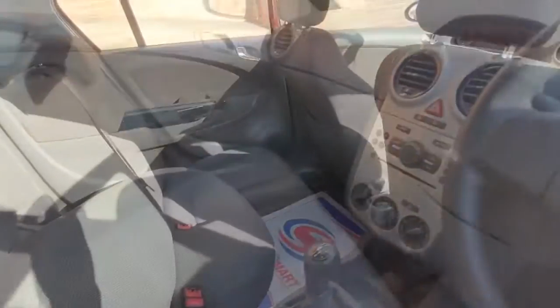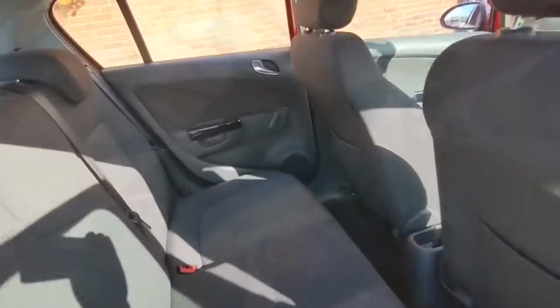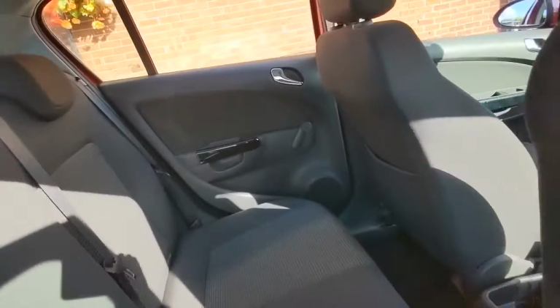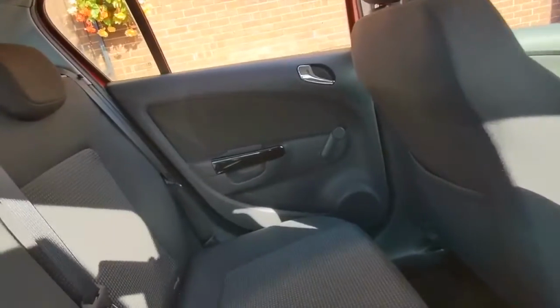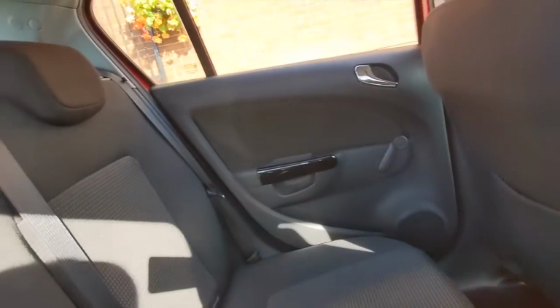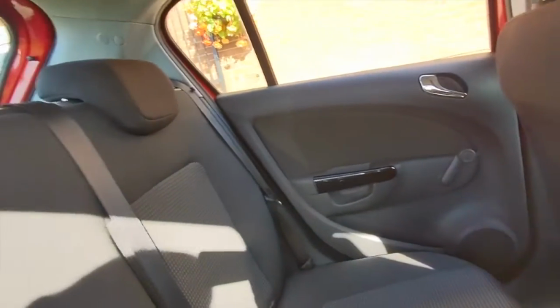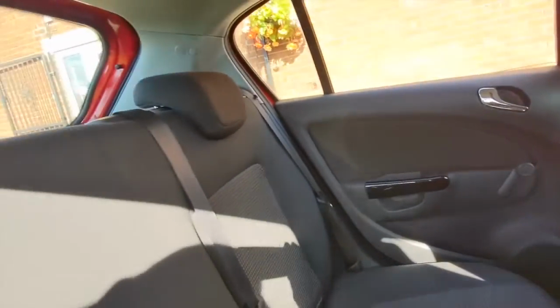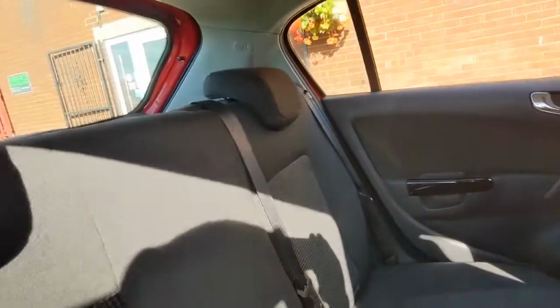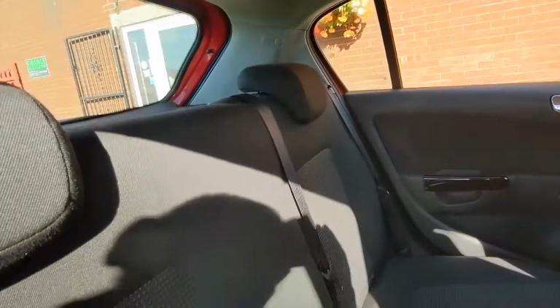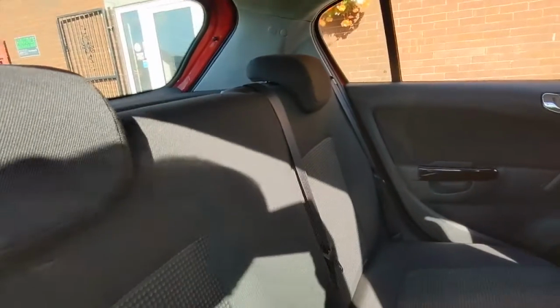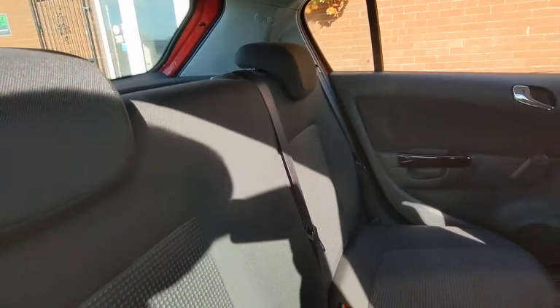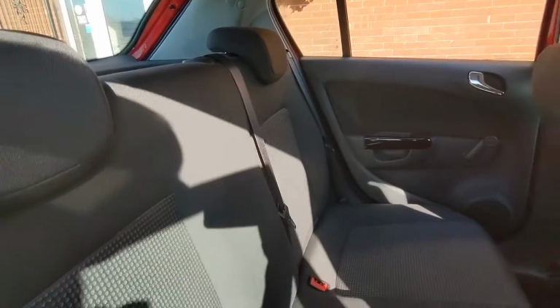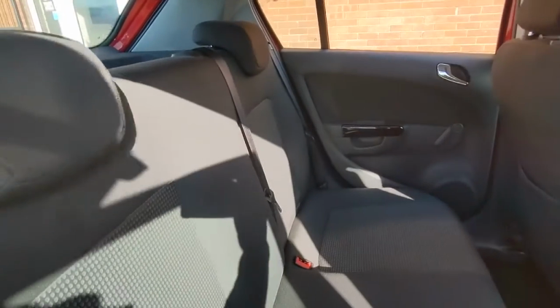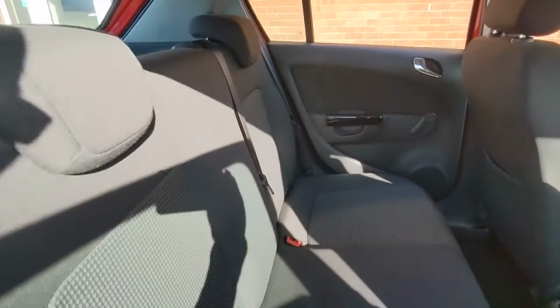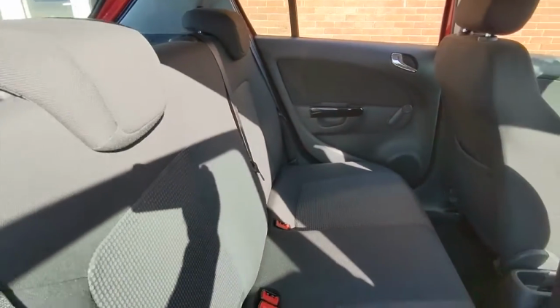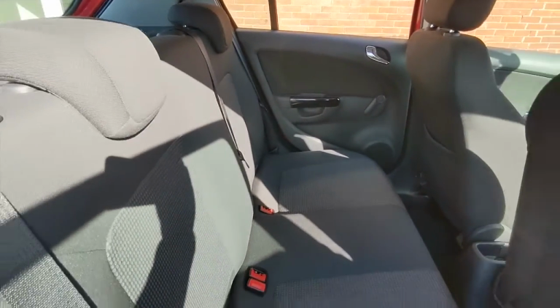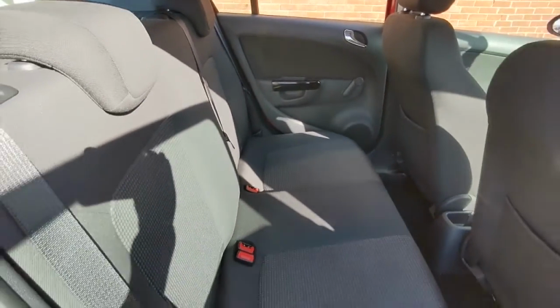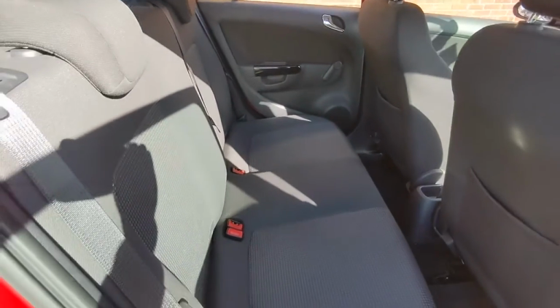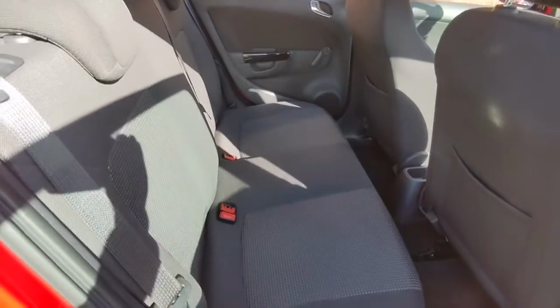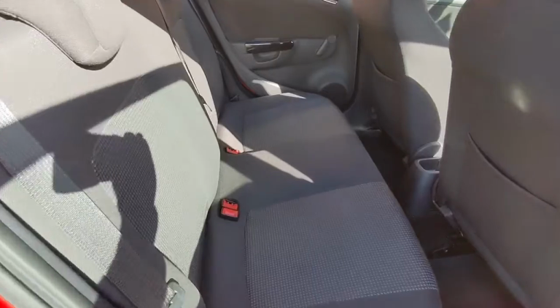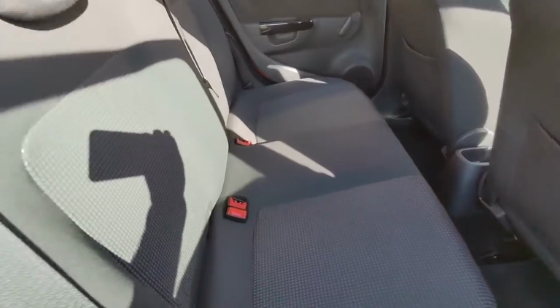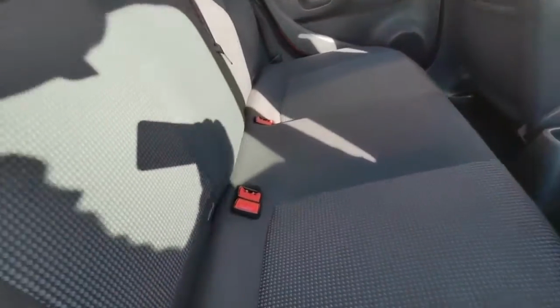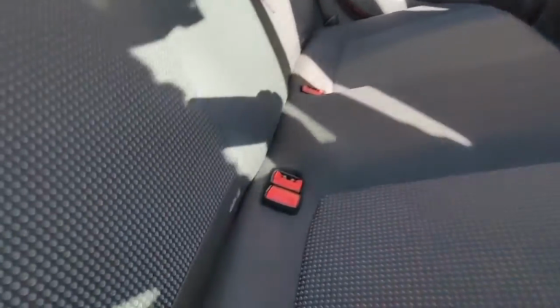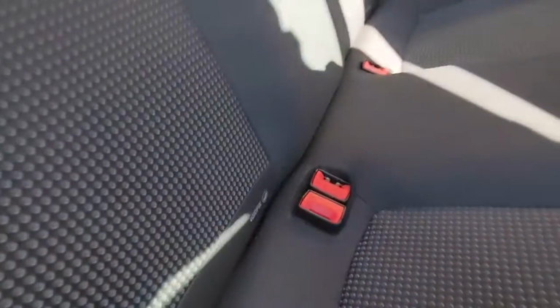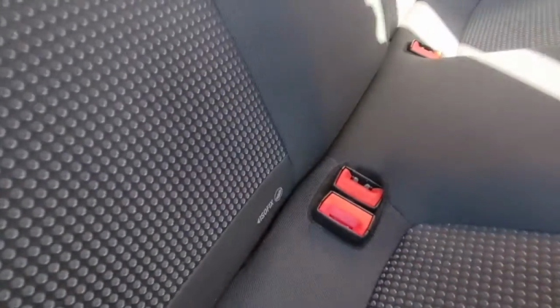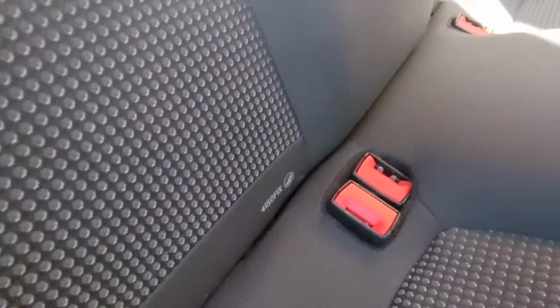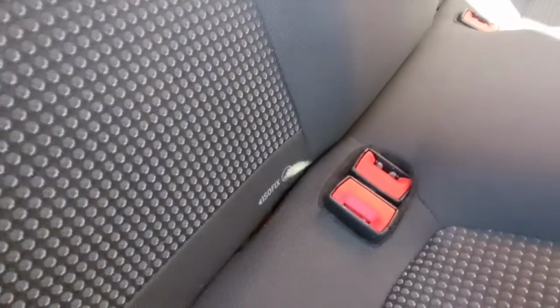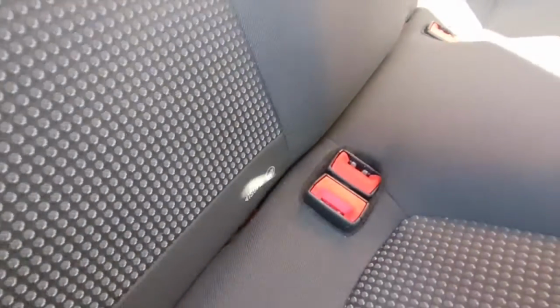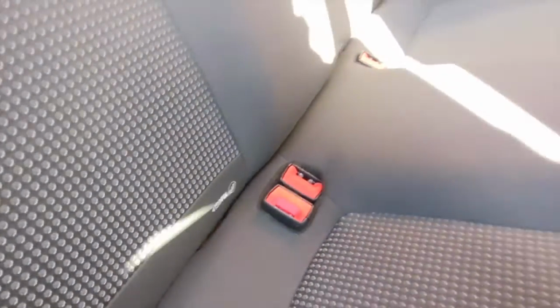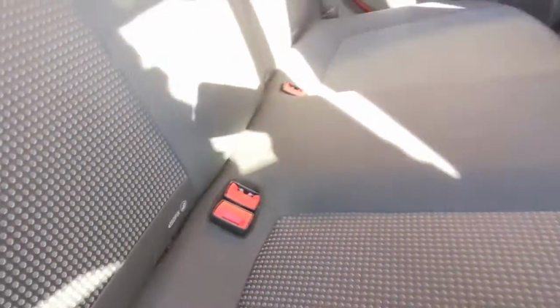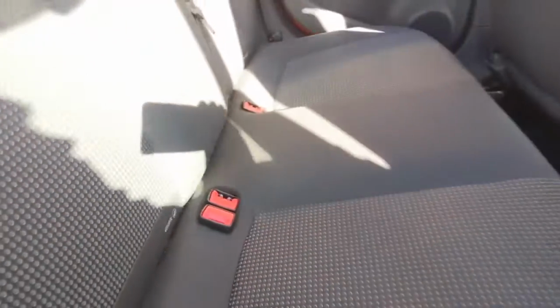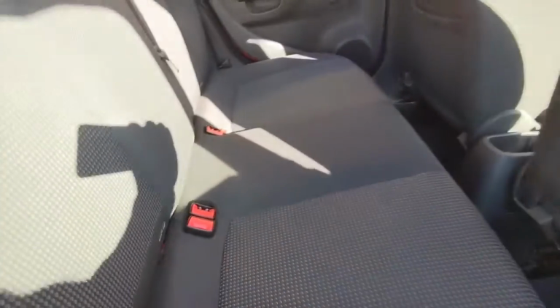In the back of the car it's pretty much the same story. There are 3 seat belts so 5 in comfort. You also have the ISOFIX child seat system, so even the kids are catered for as well.